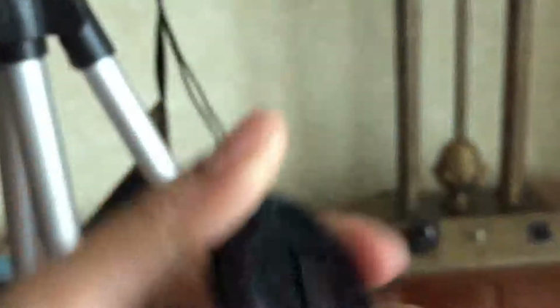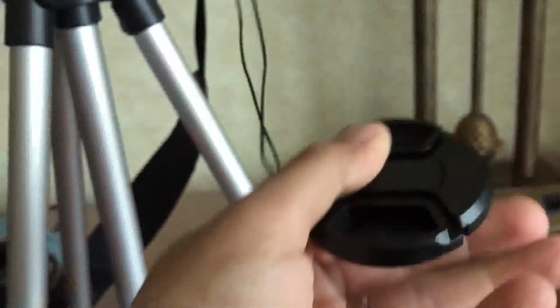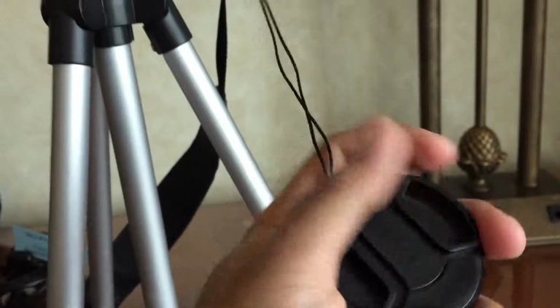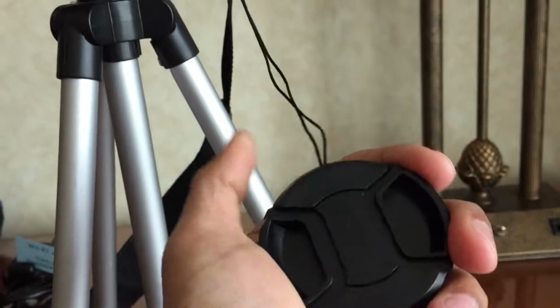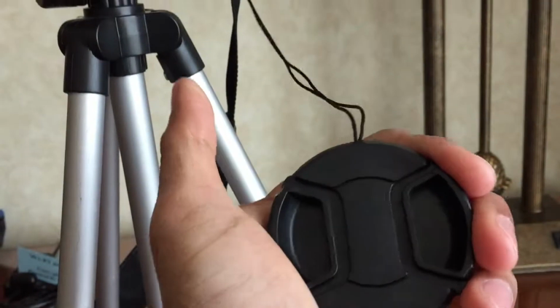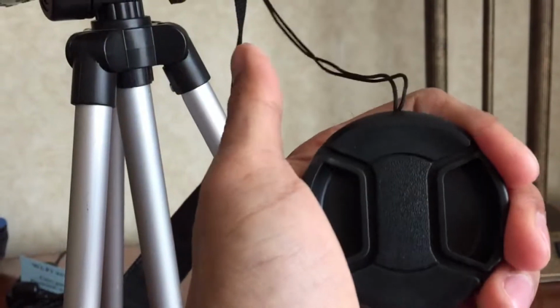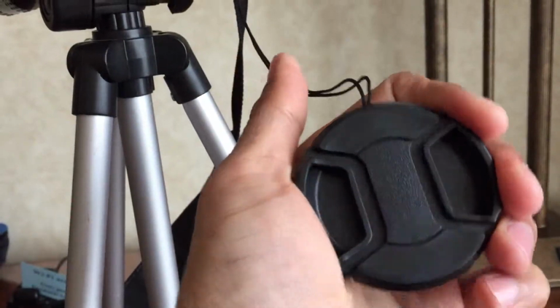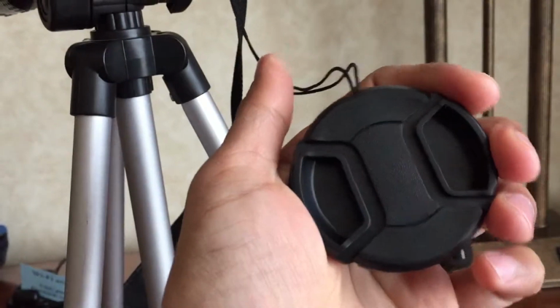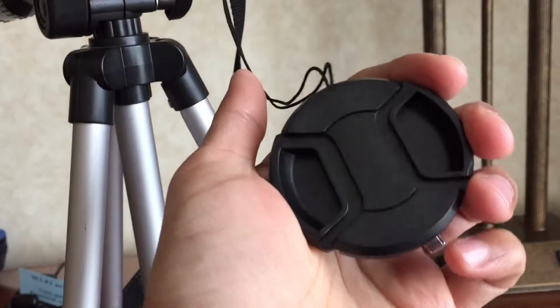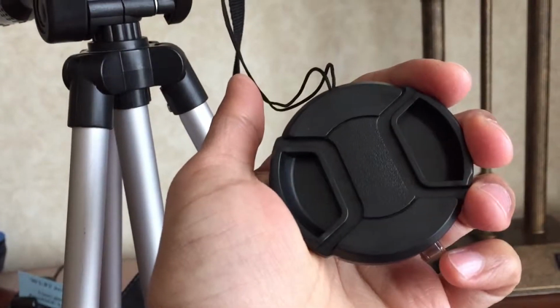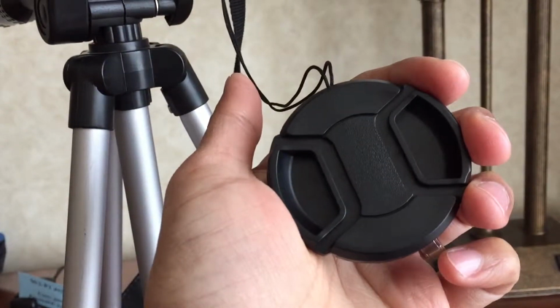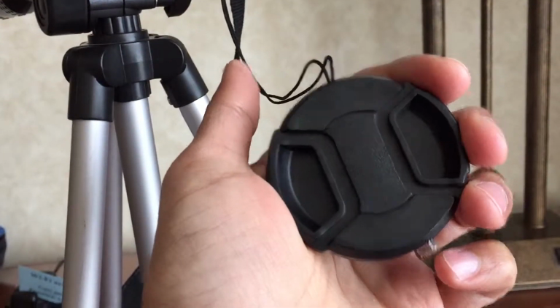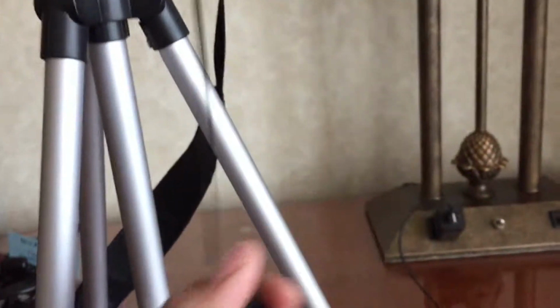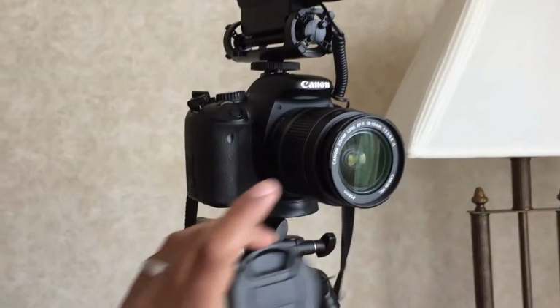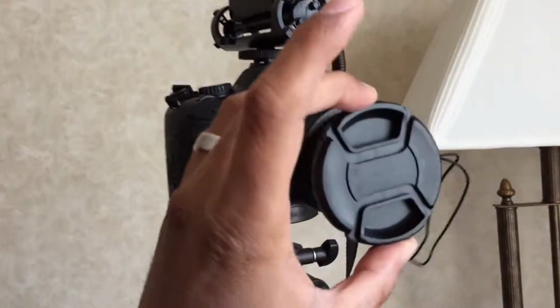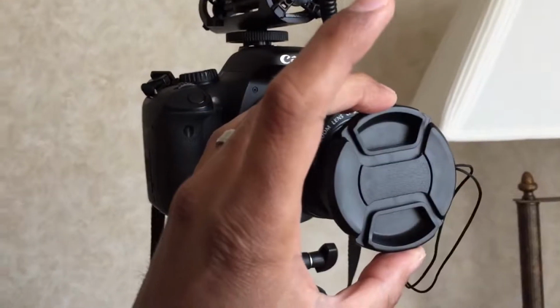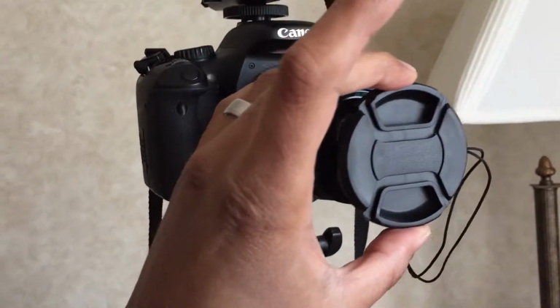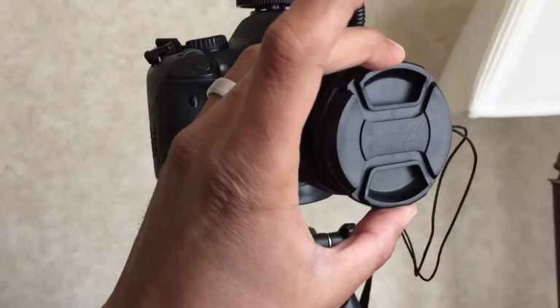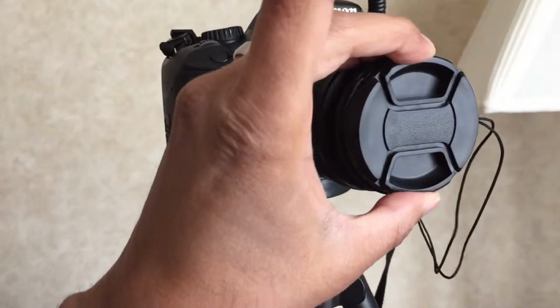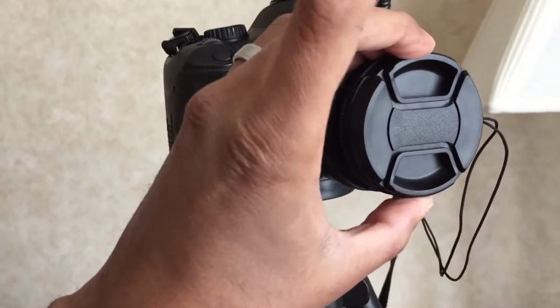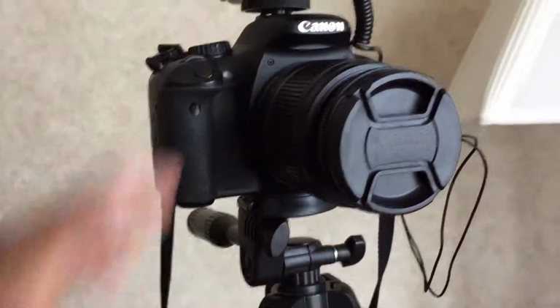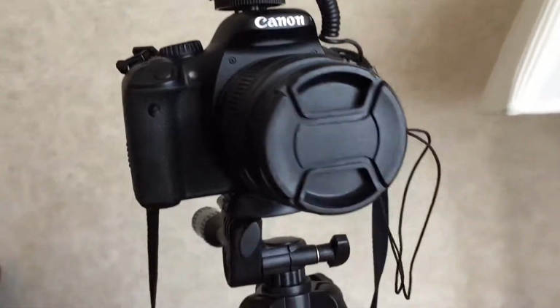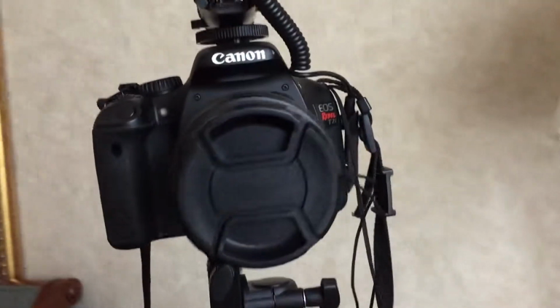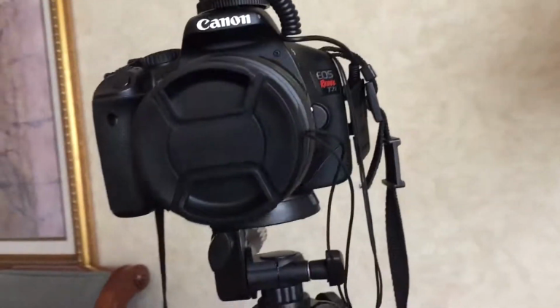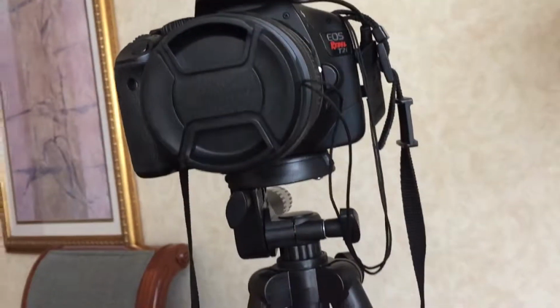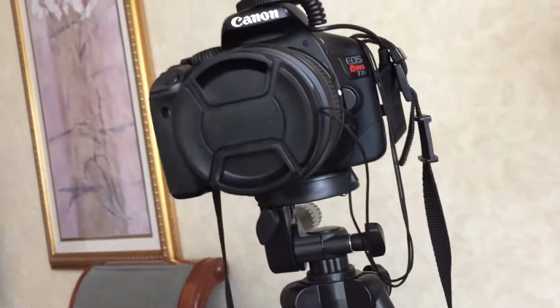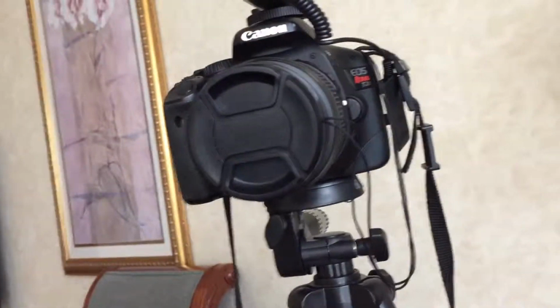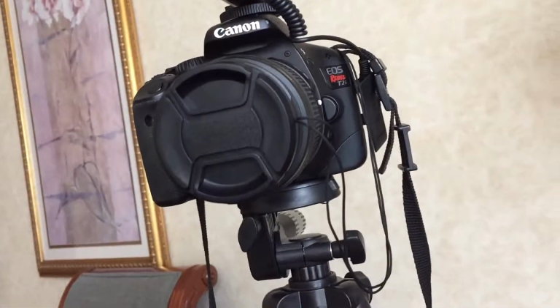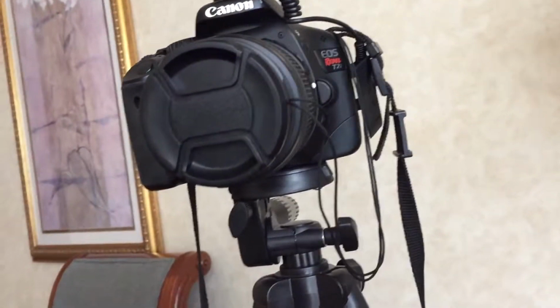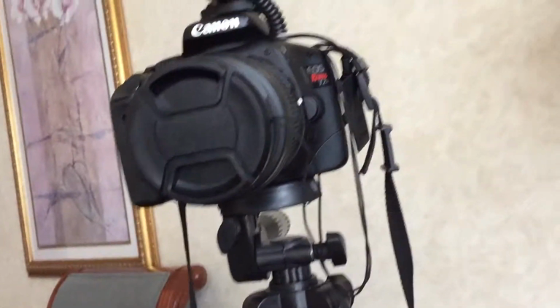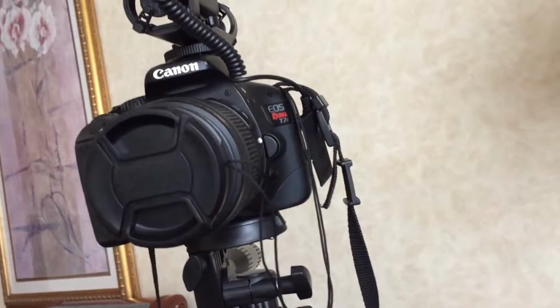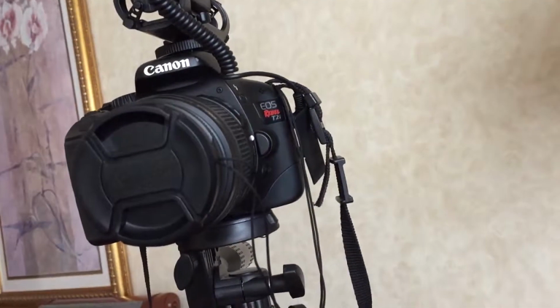I bought three of these caps for $5.50, and this one fits perfectly on my lens. I don't have to worry about losing it because it is attached with a string to my camera.